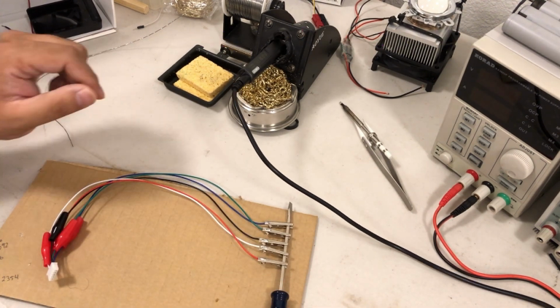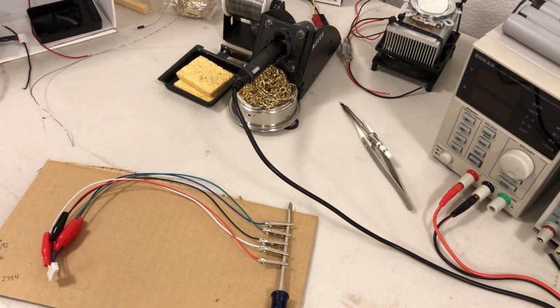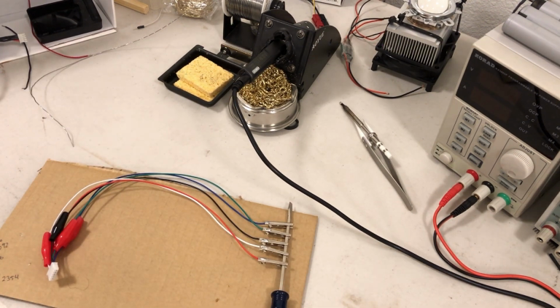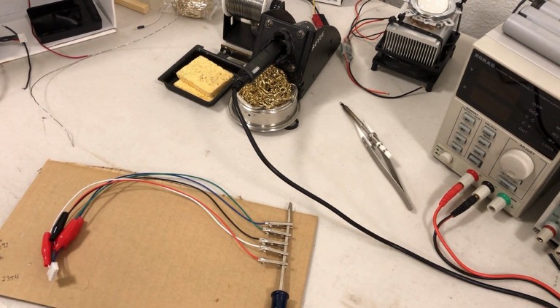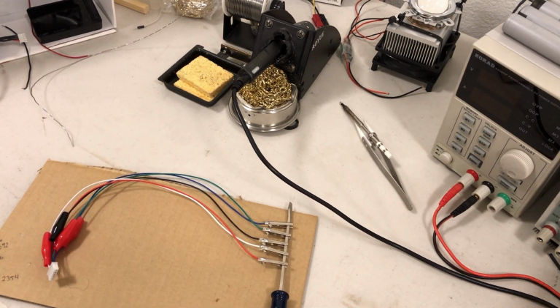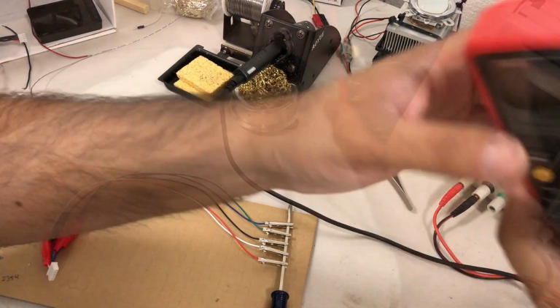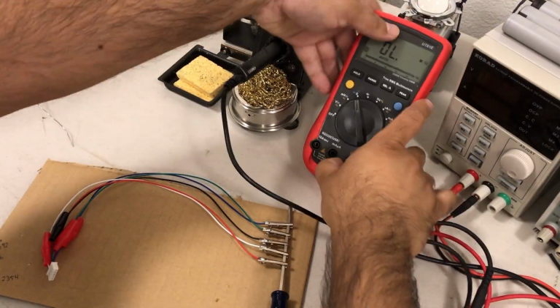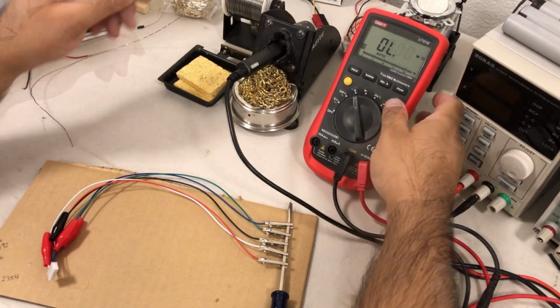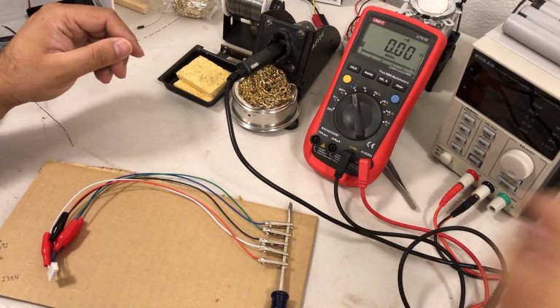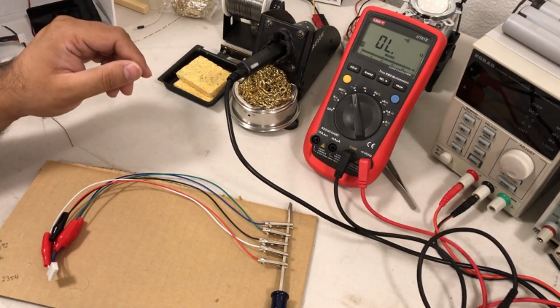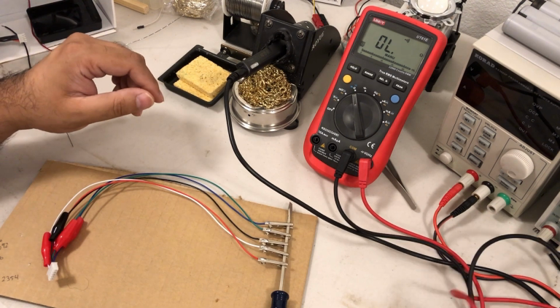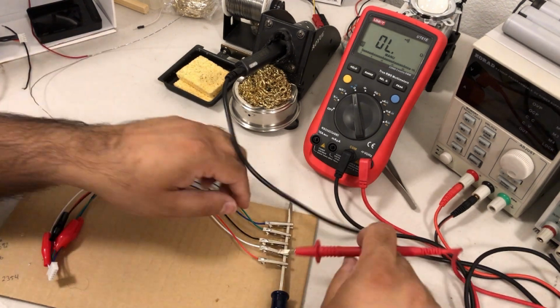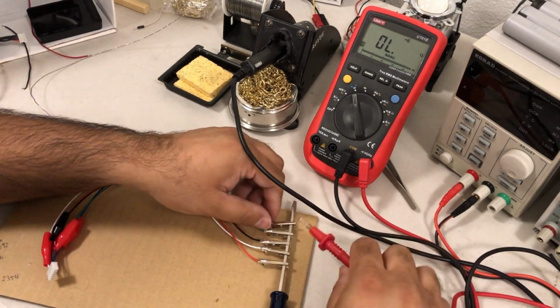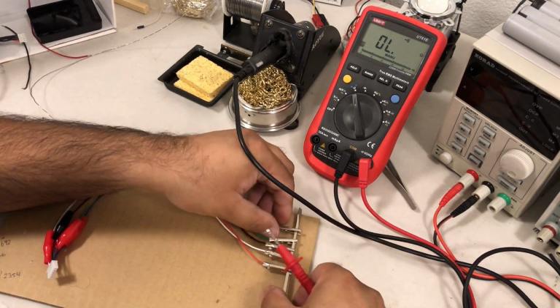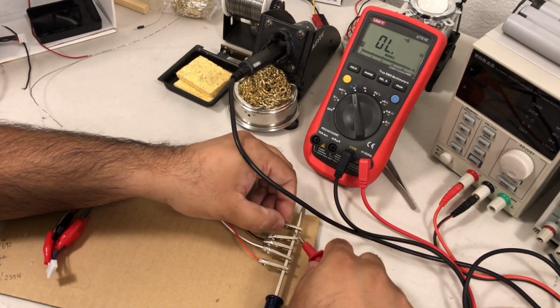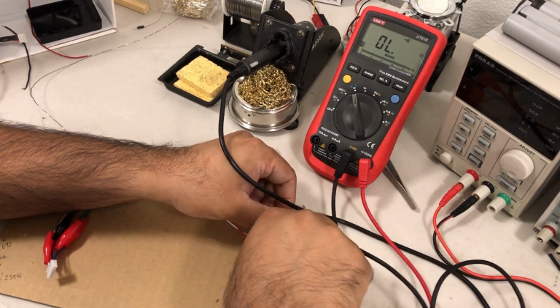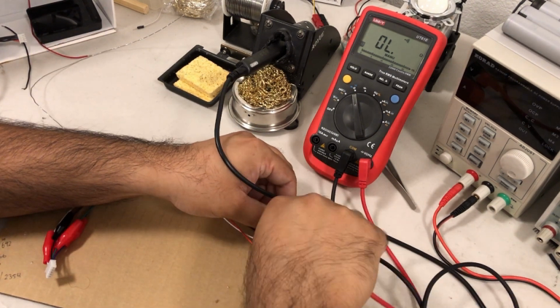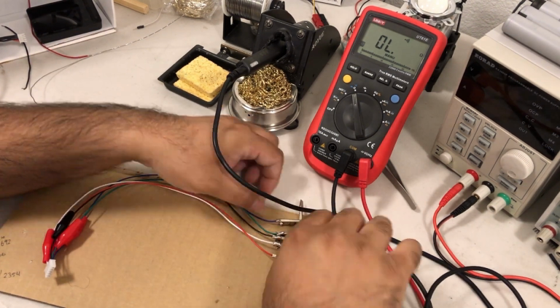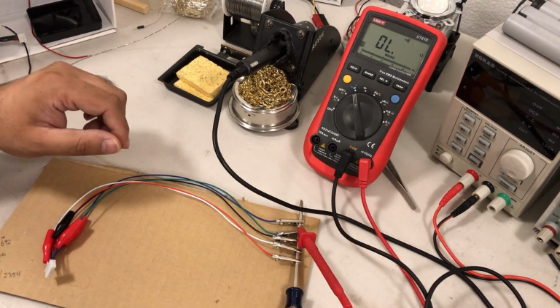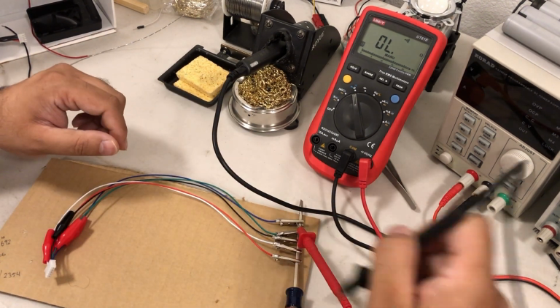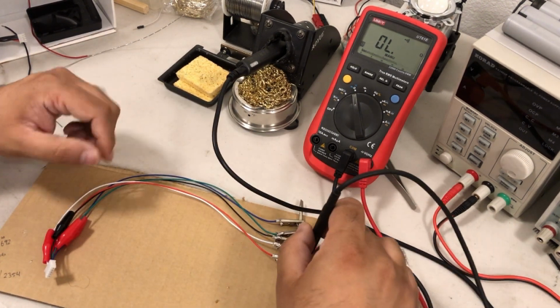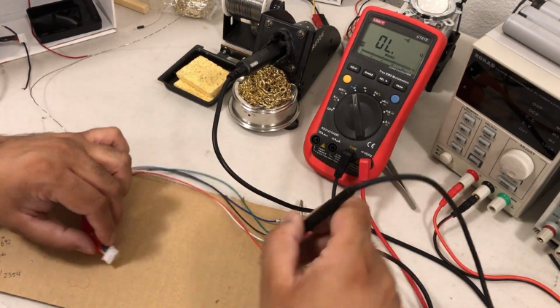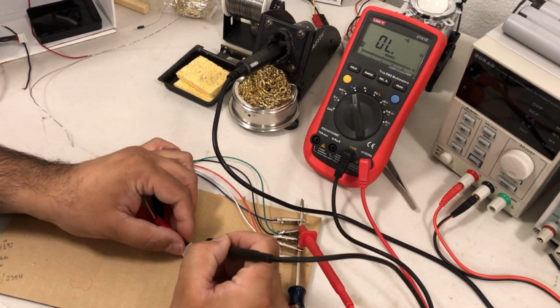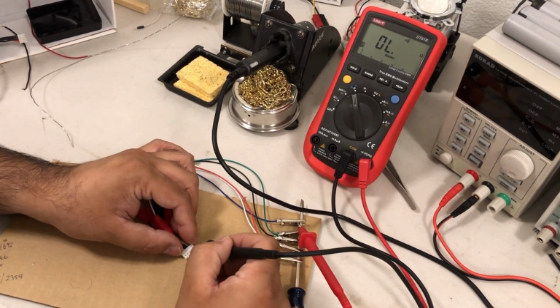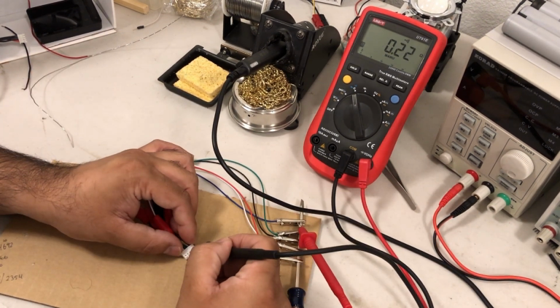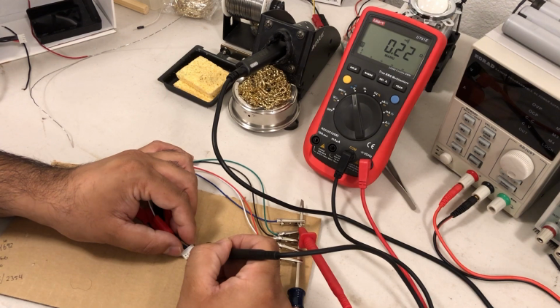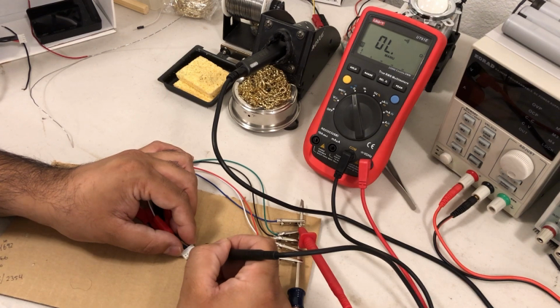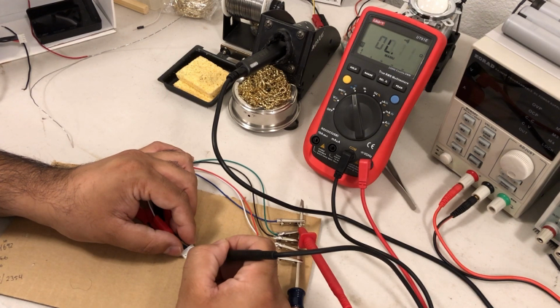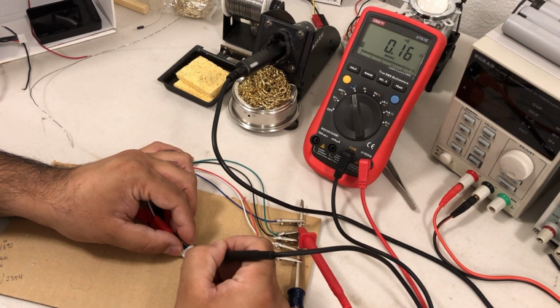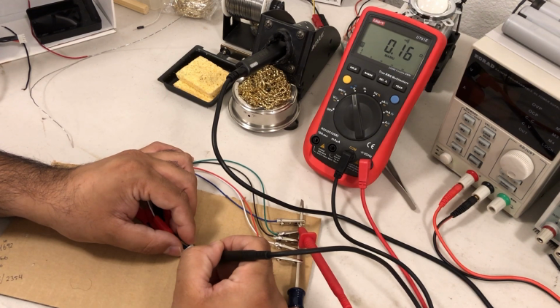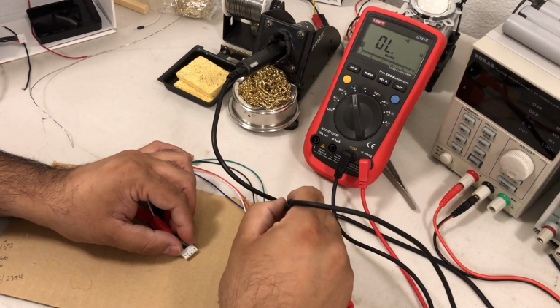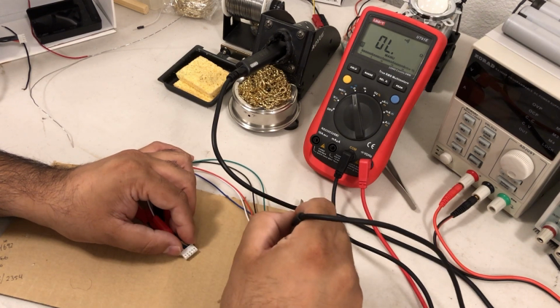Once you're done soldering, break out your meter, use the continuity function, and test it. Continuity testing is one of my favorite functions of the meter.